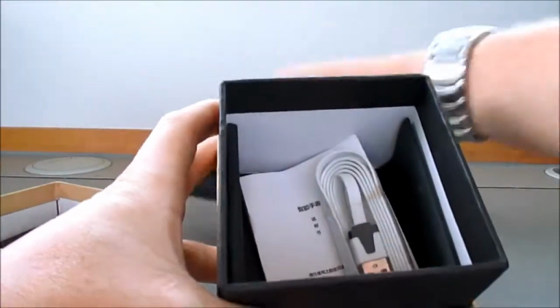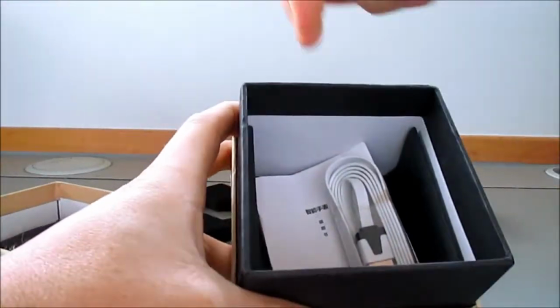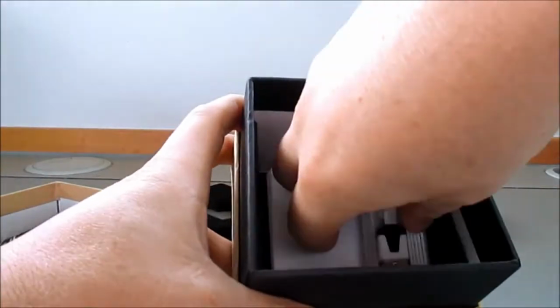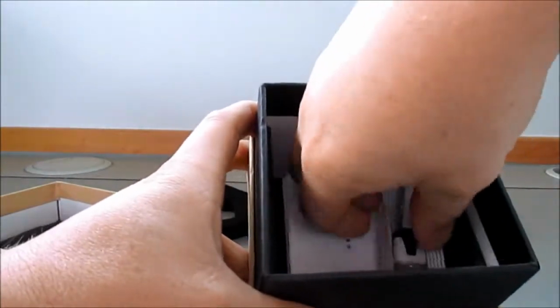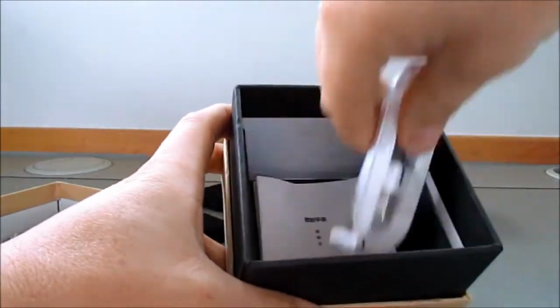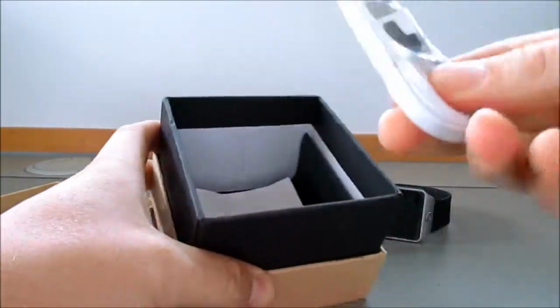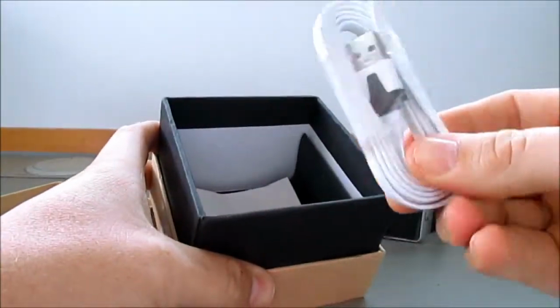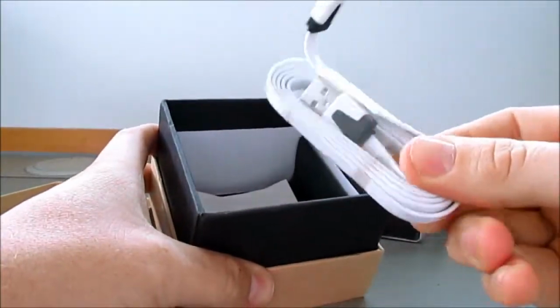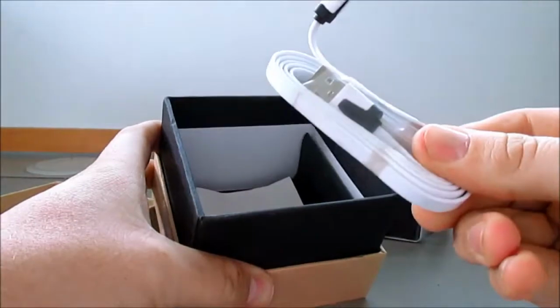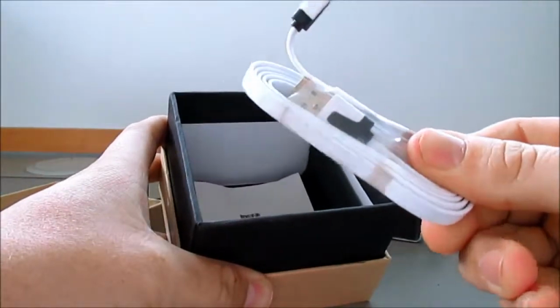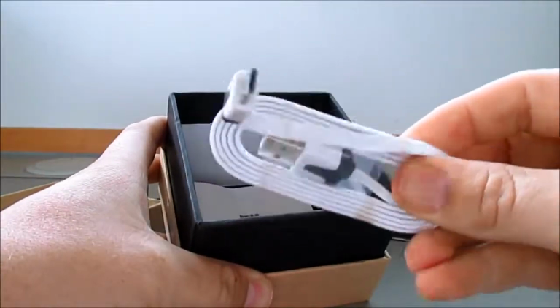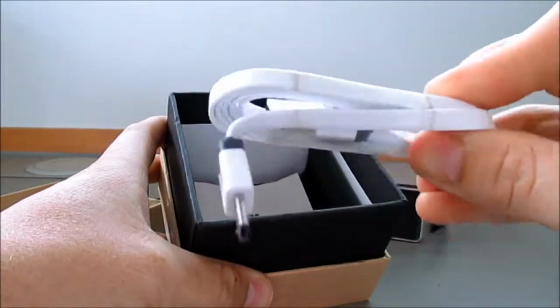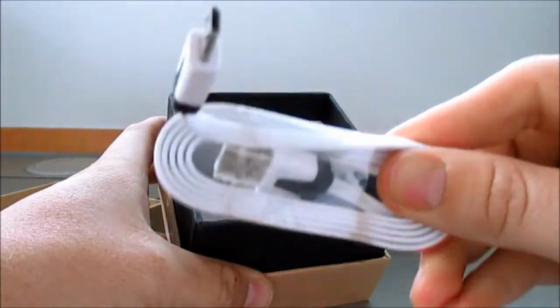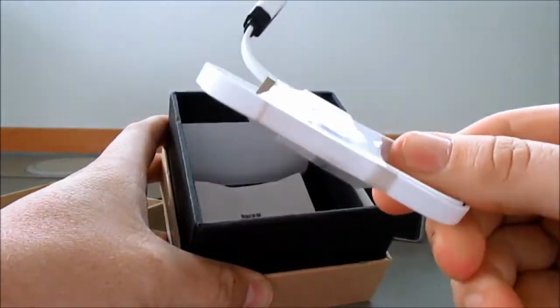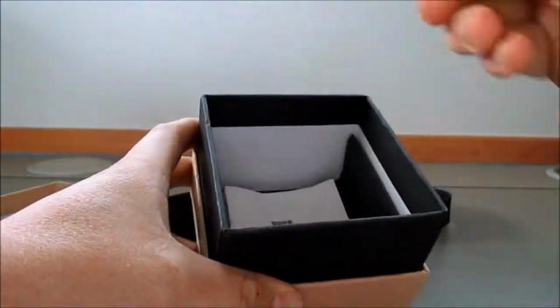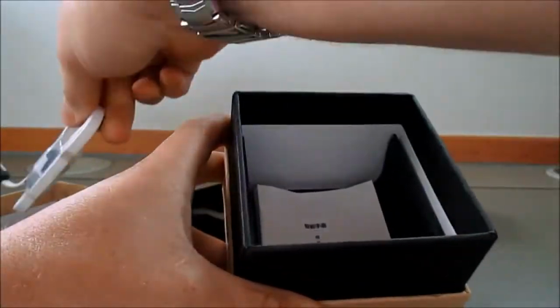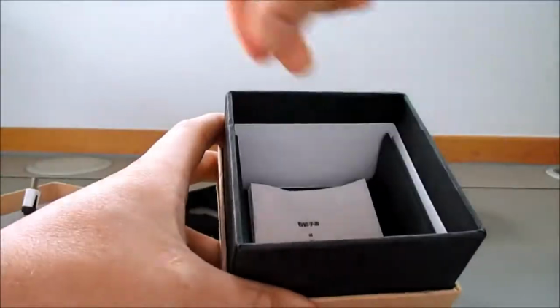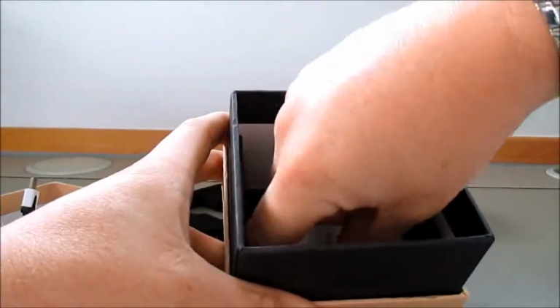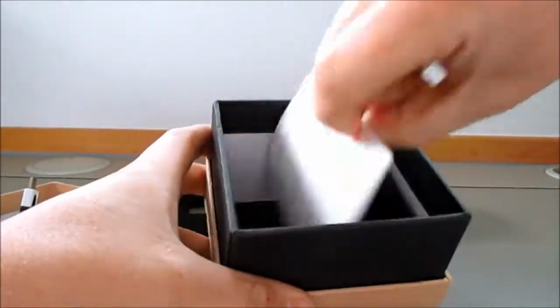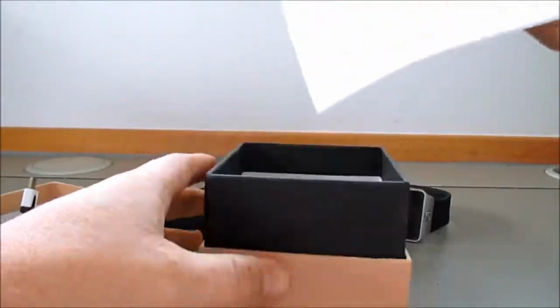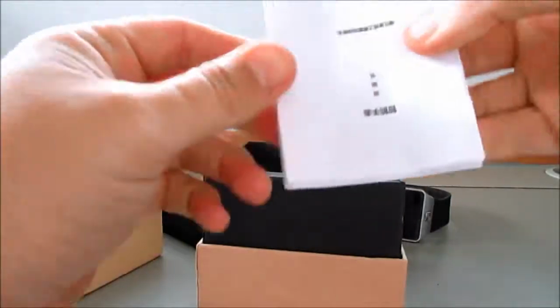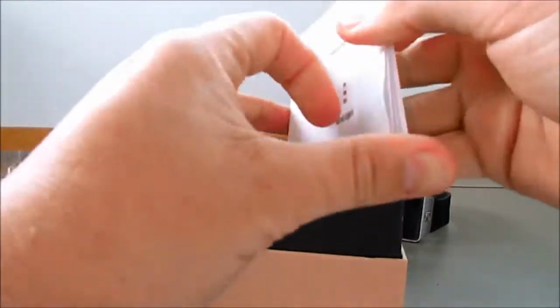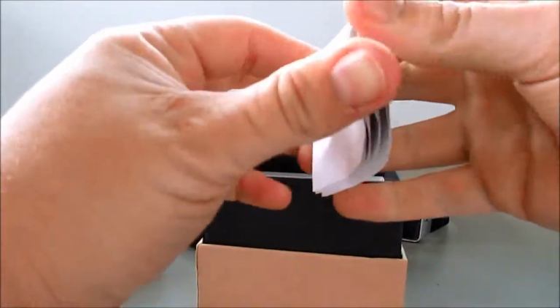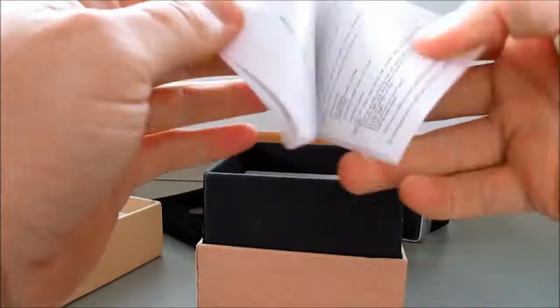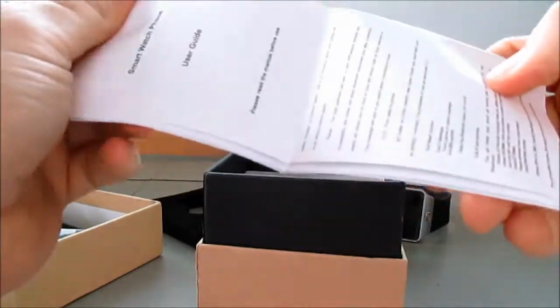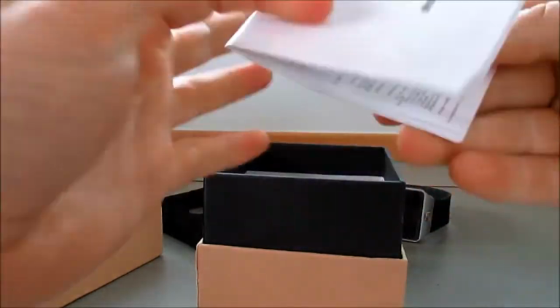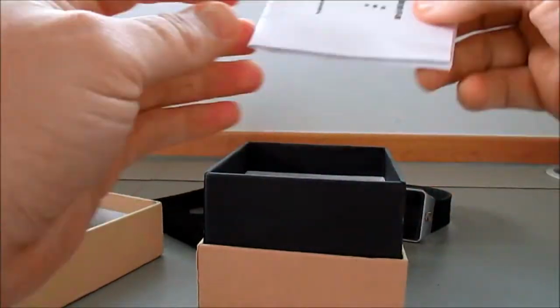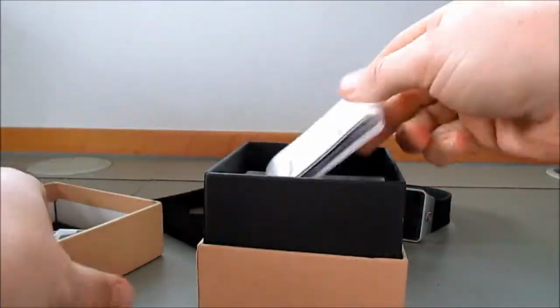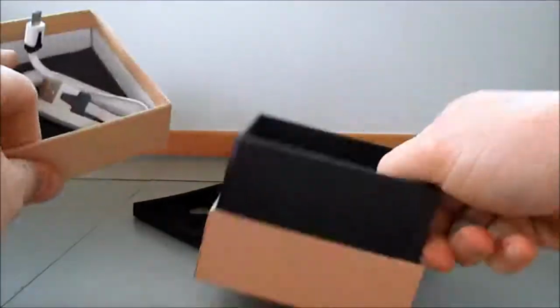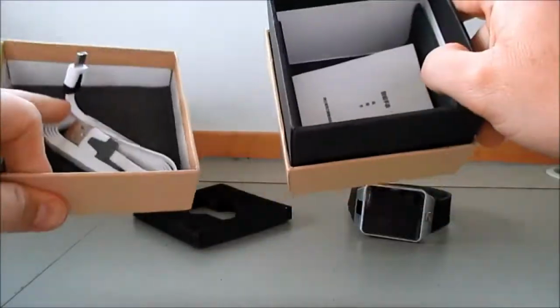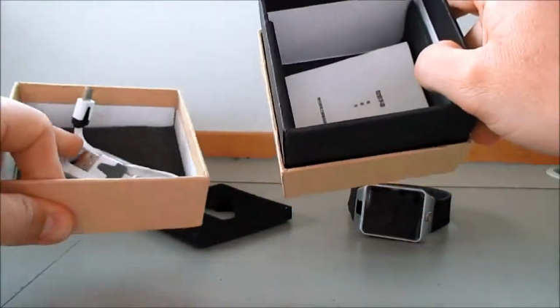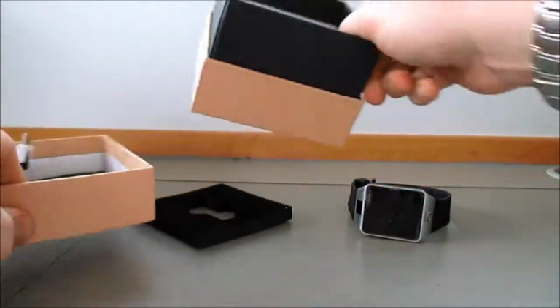Inside the box, you get your USB micro USB charging cable, the instruction manual. And that's it.